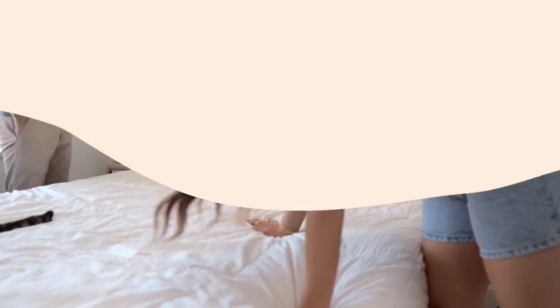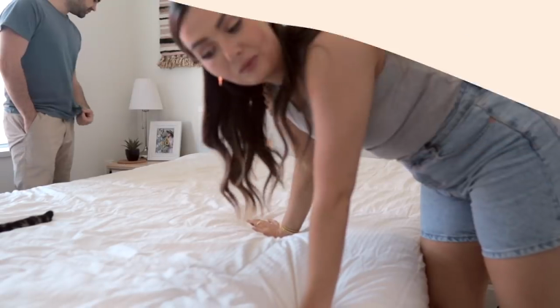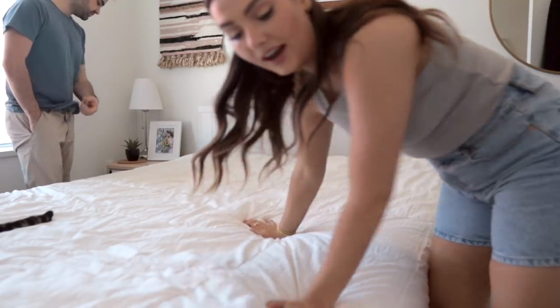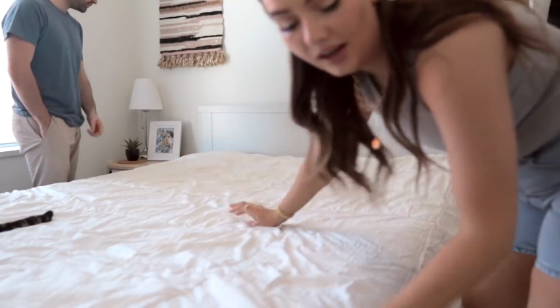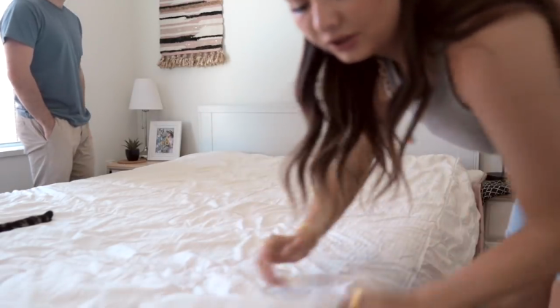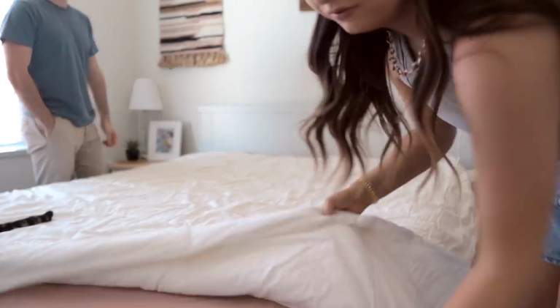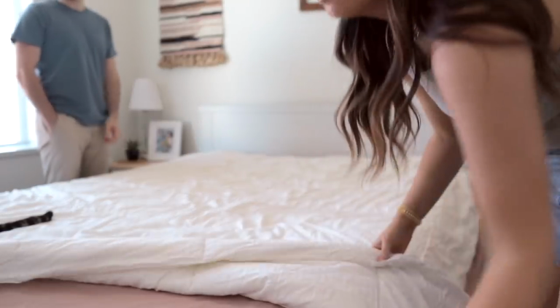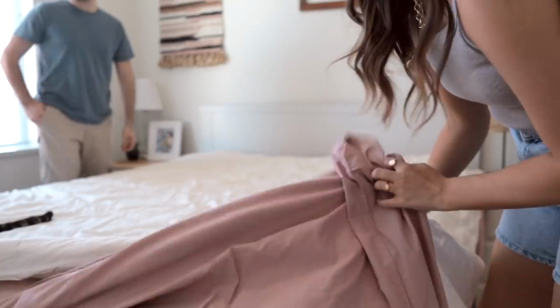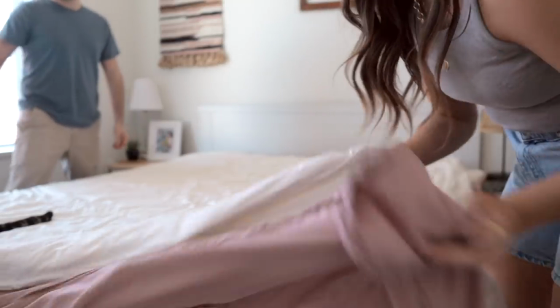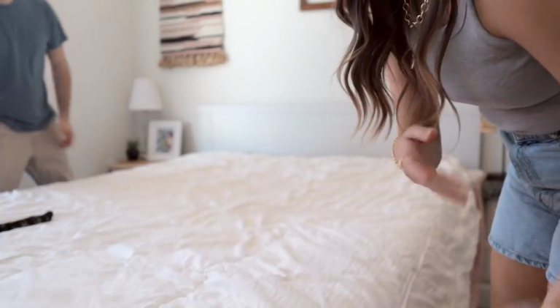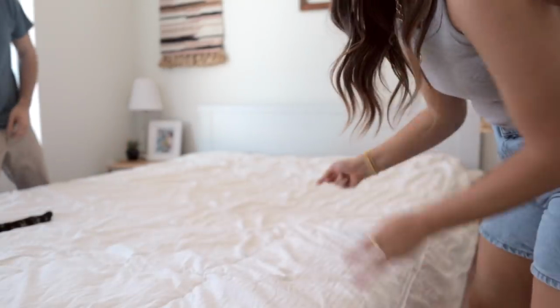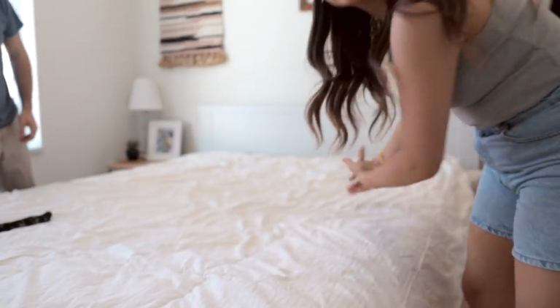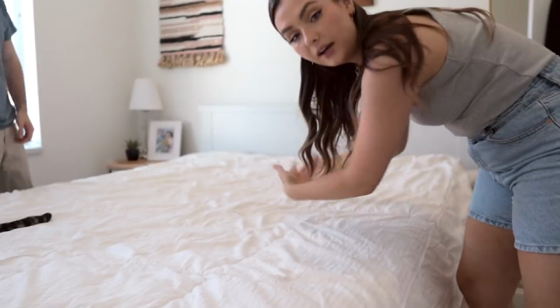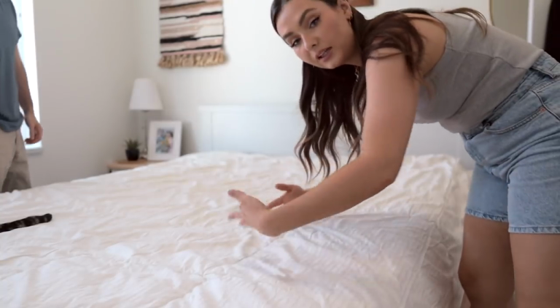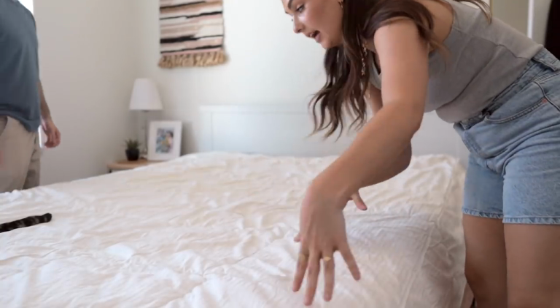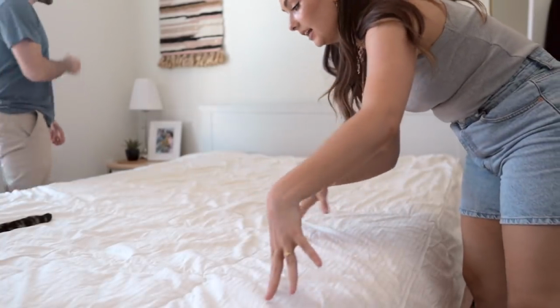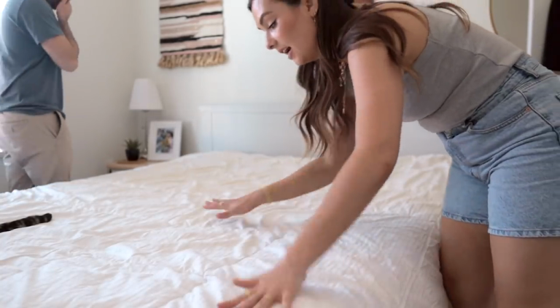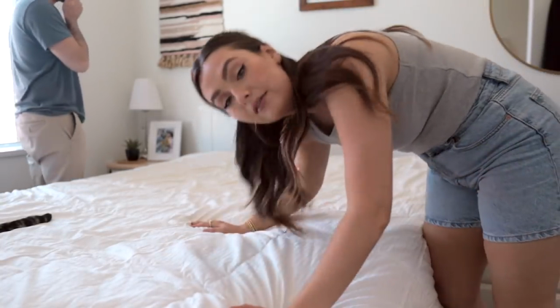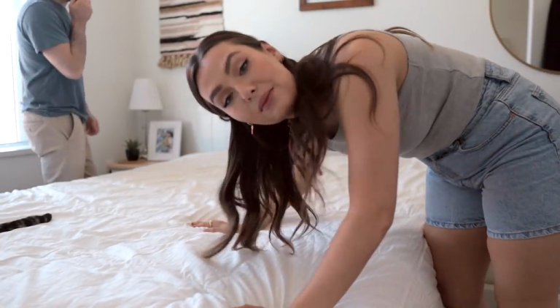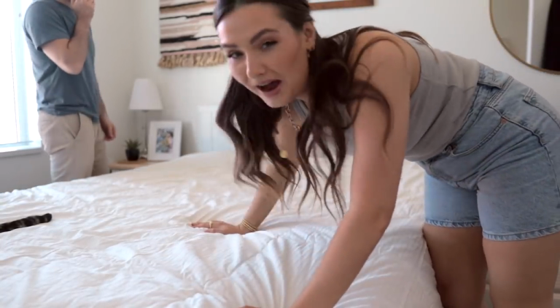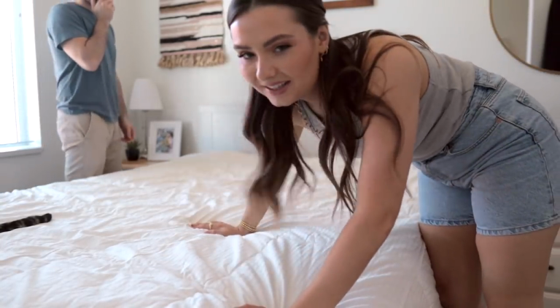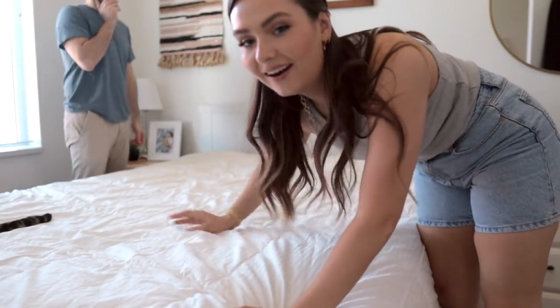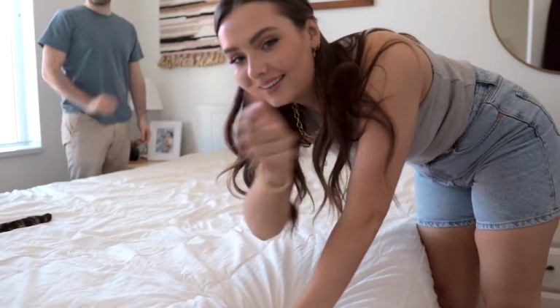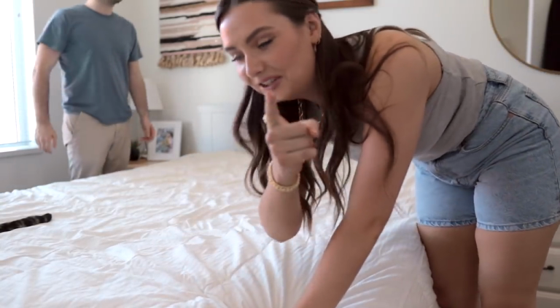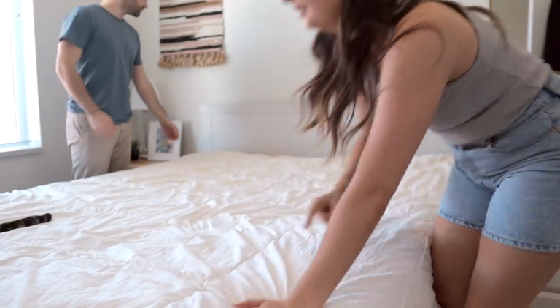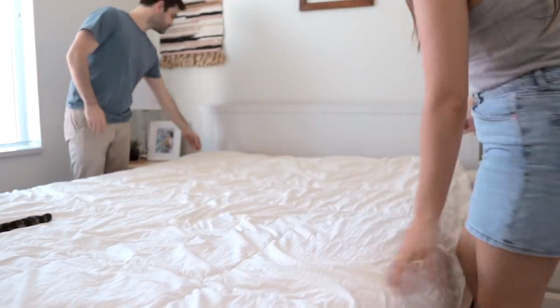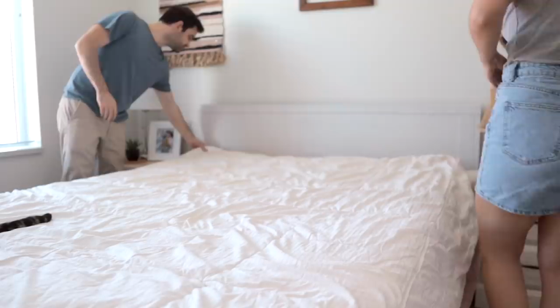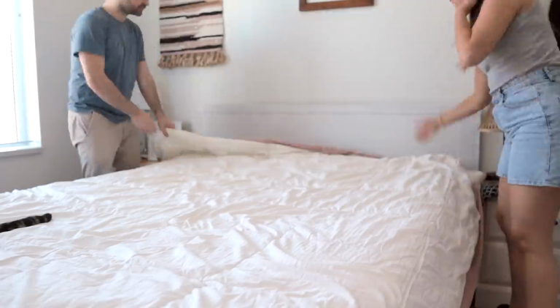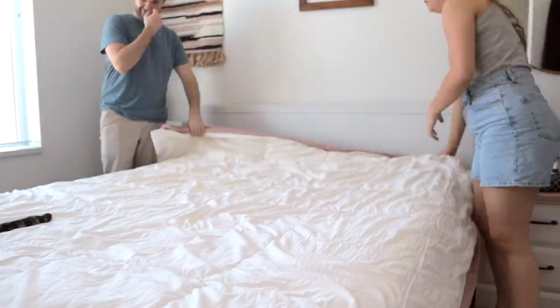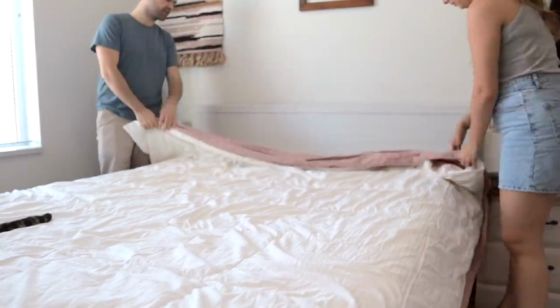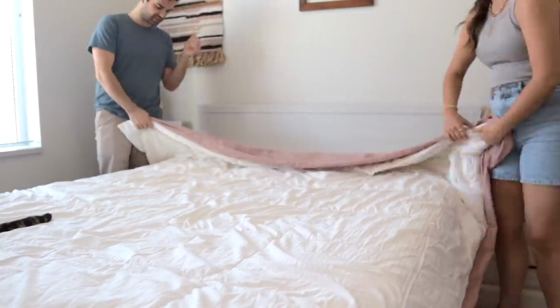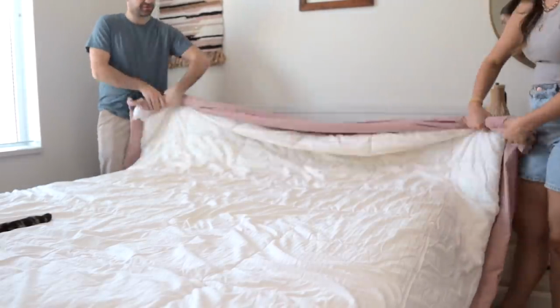Cody's home from work now. I washed the duvet cover and we're going to do the little duvet rolly hack thing. If you haven't seen my viral TikTok, go check it out there.